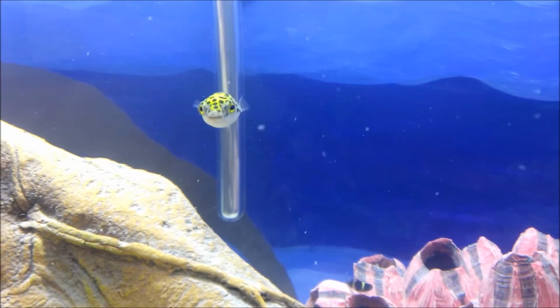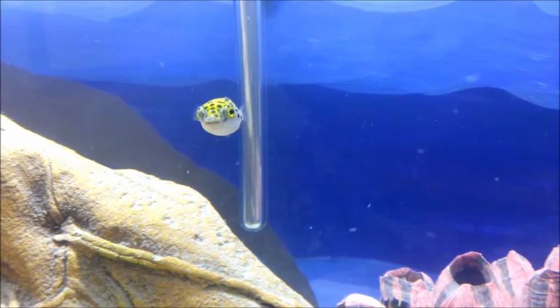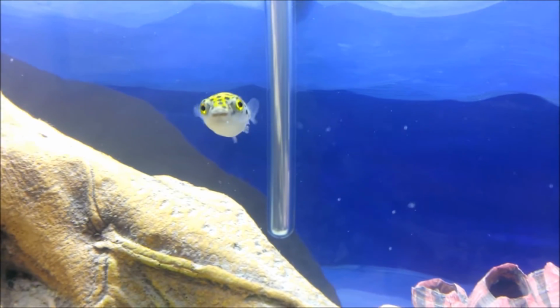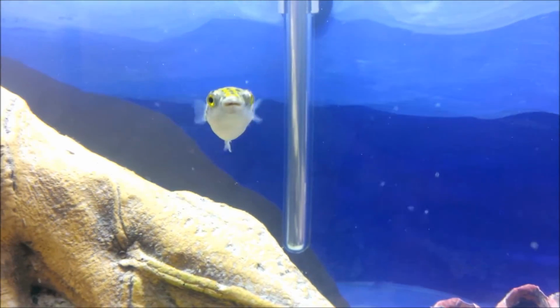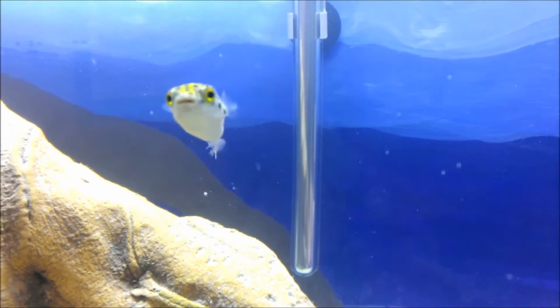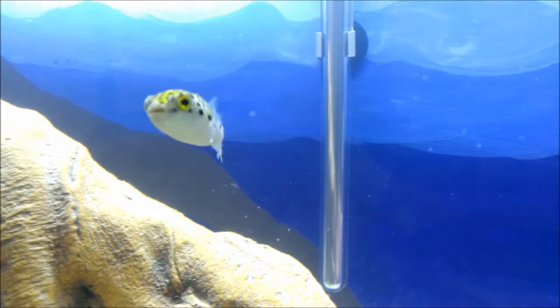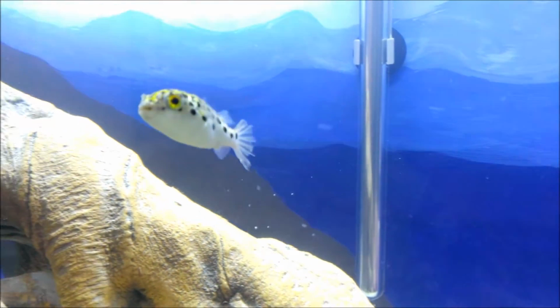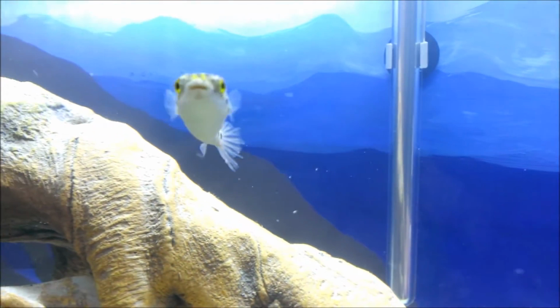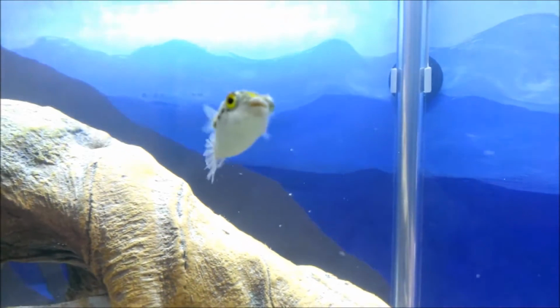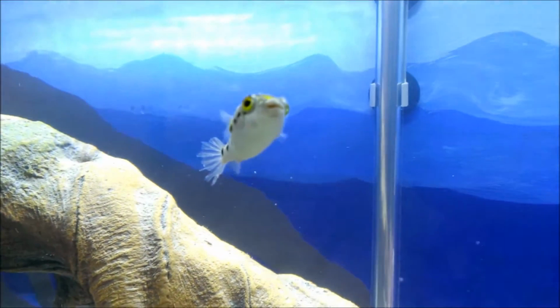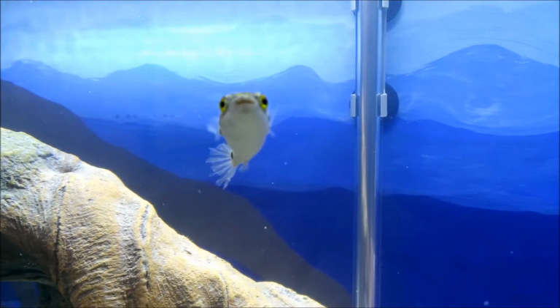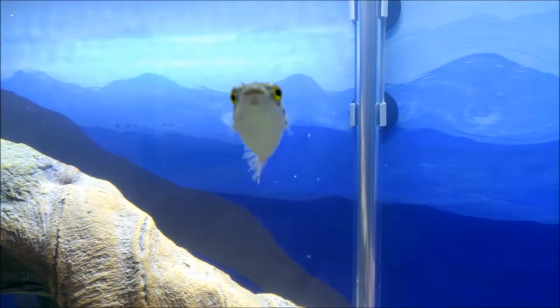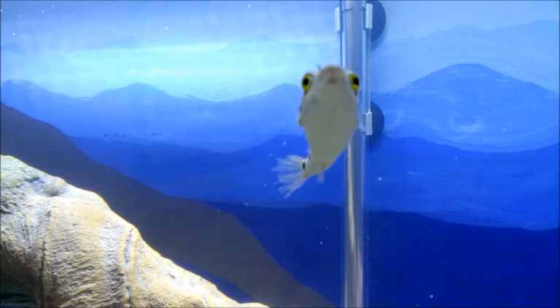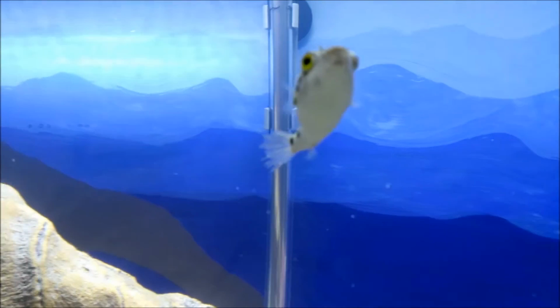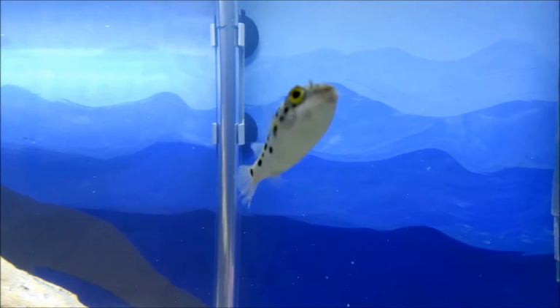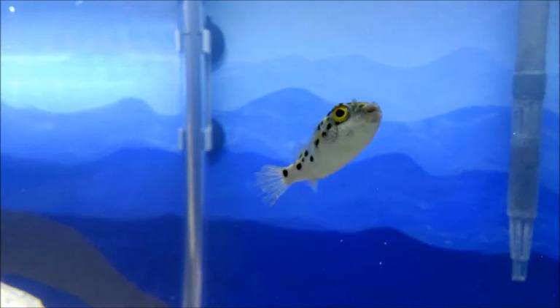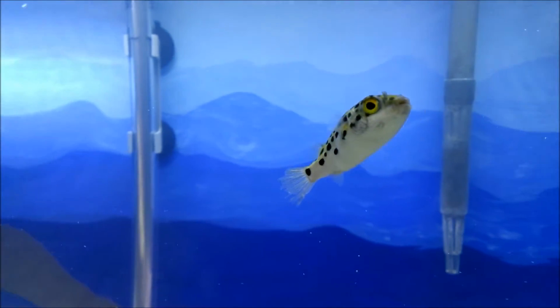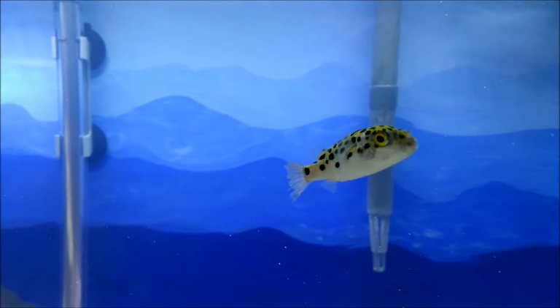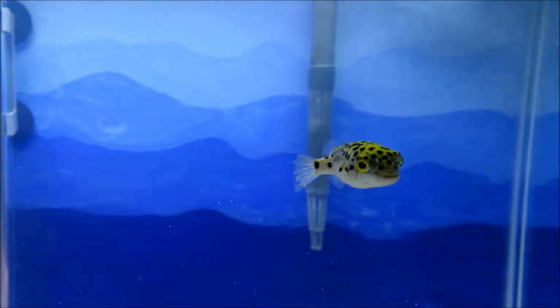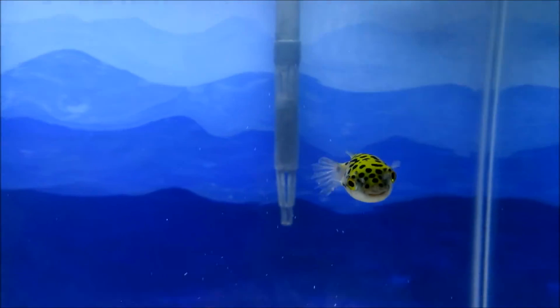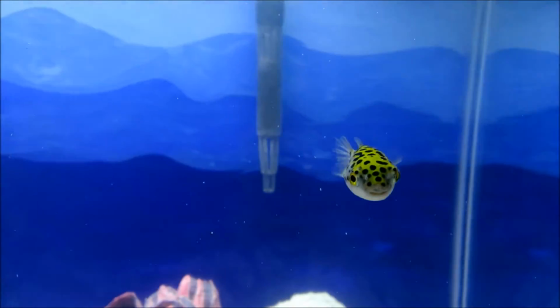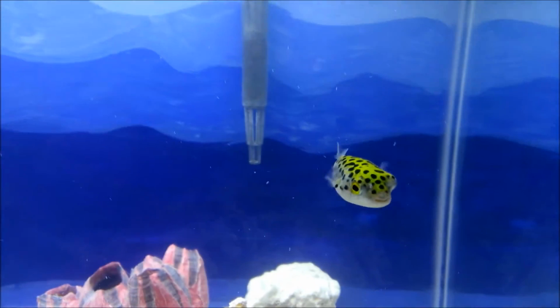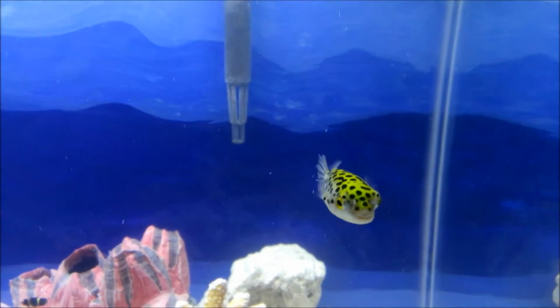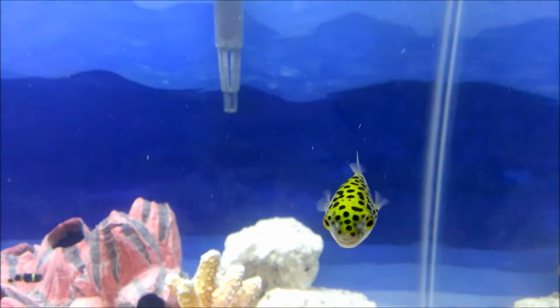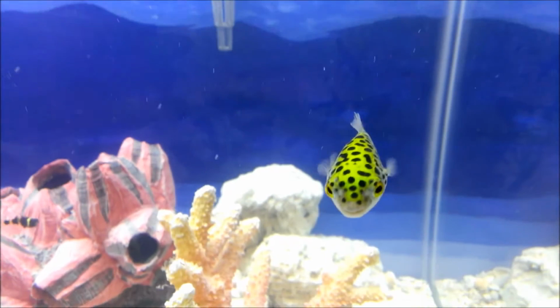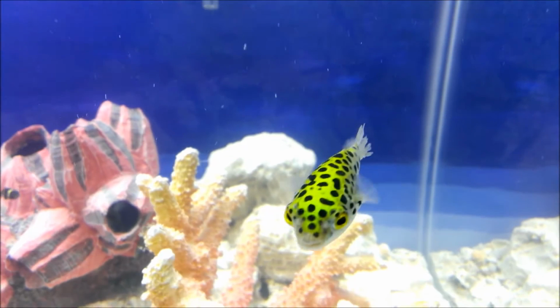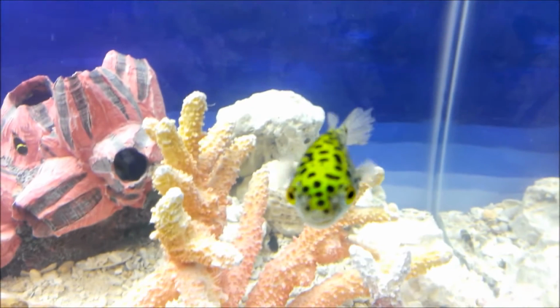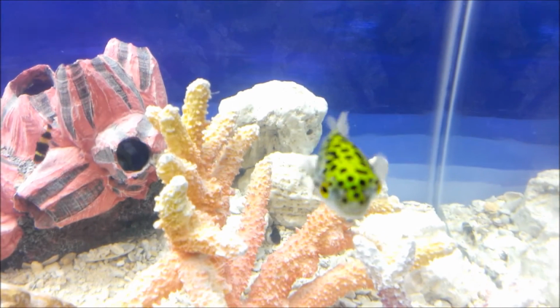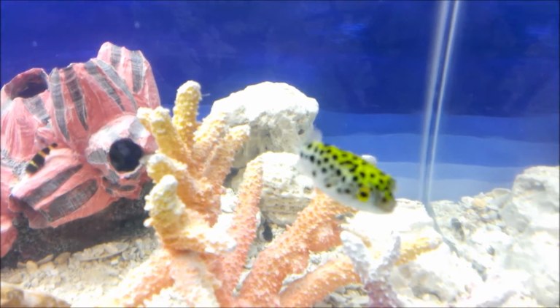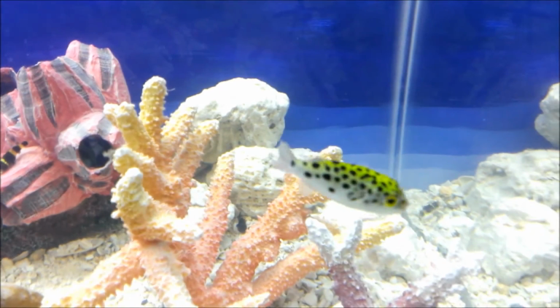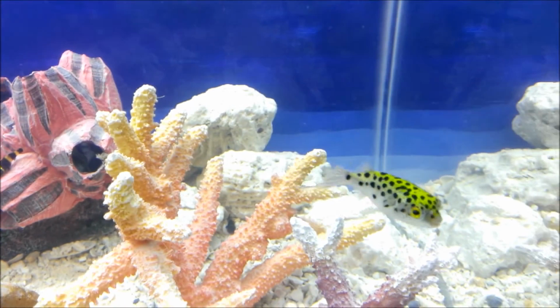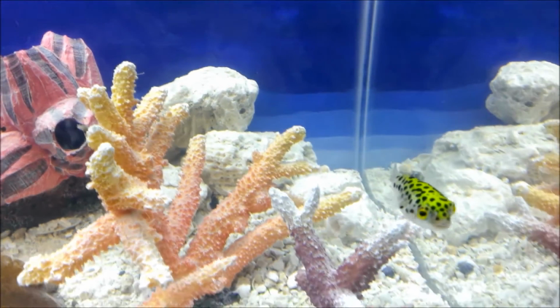Aperture Science. We do what we must, because we can. For the good of all of us, except the ones who are dead.